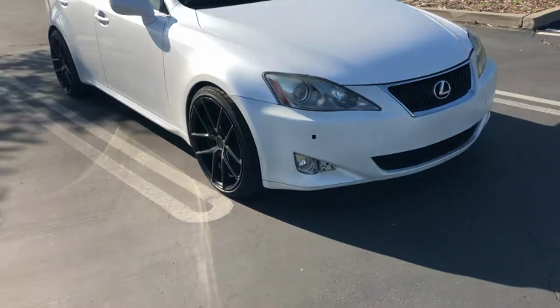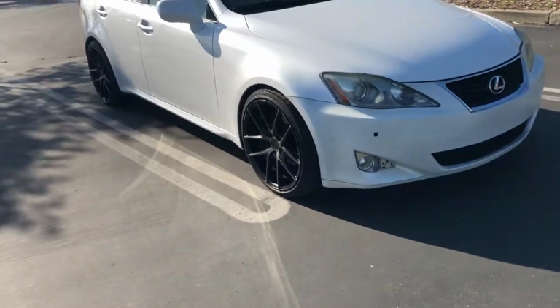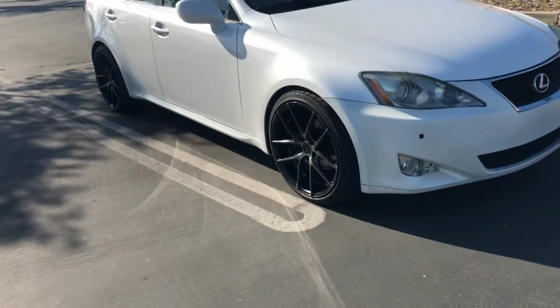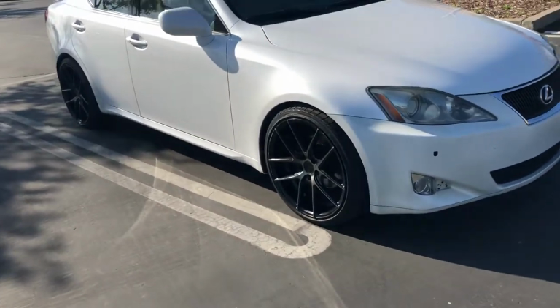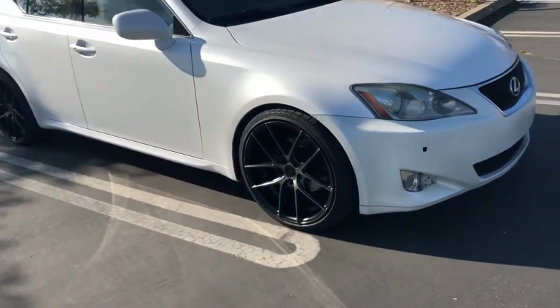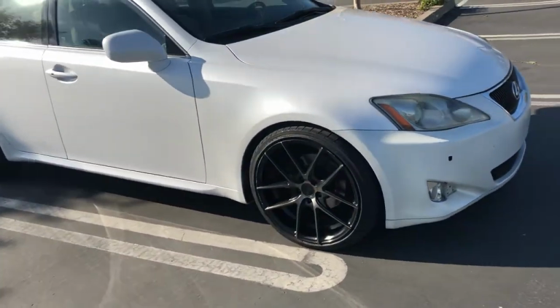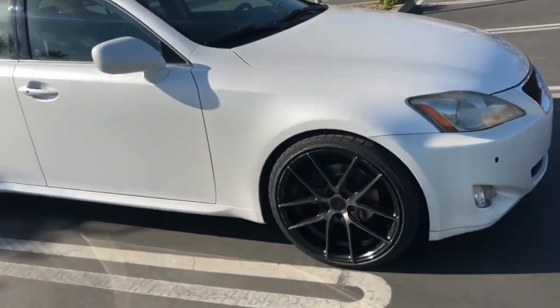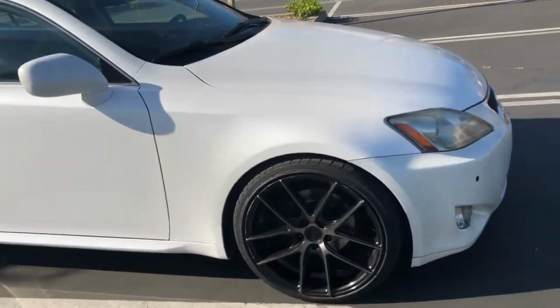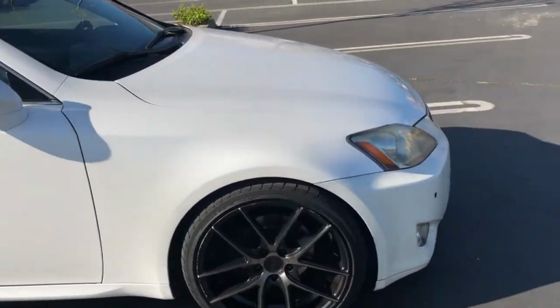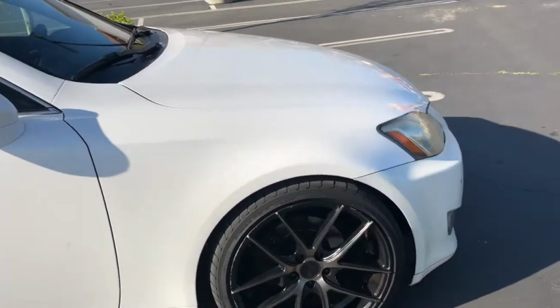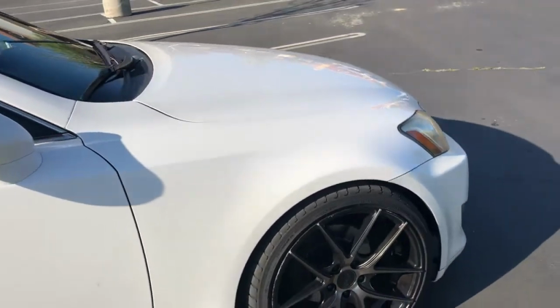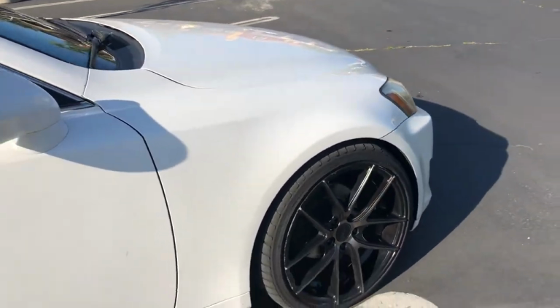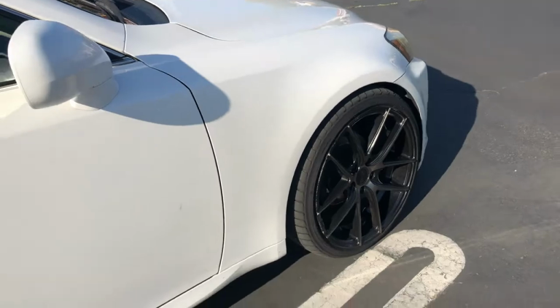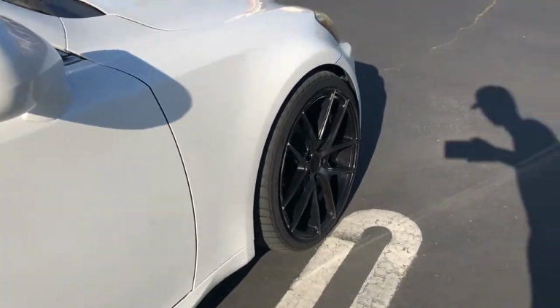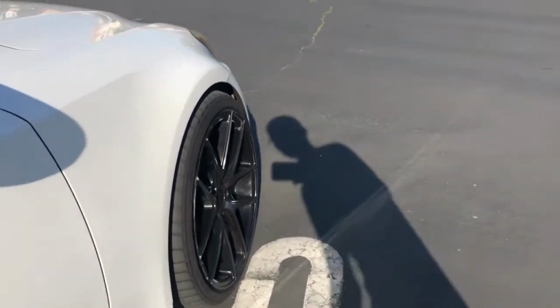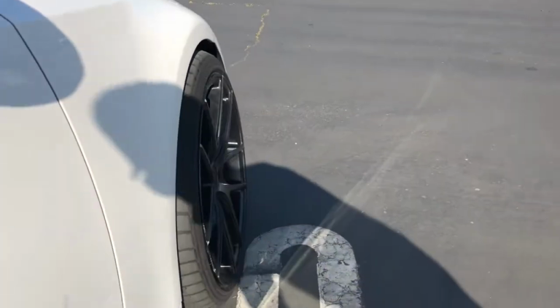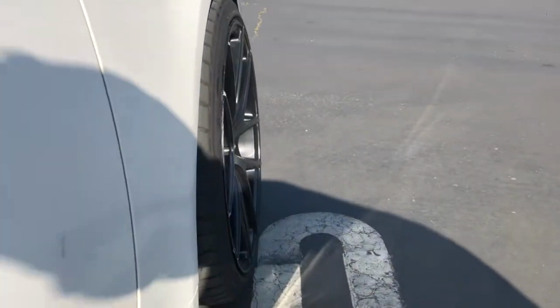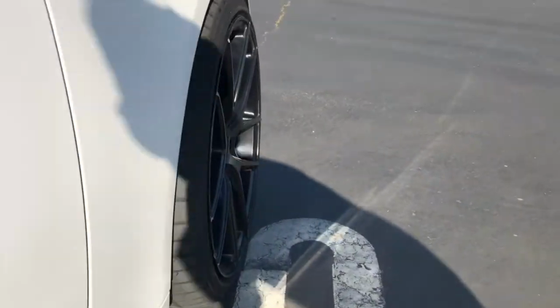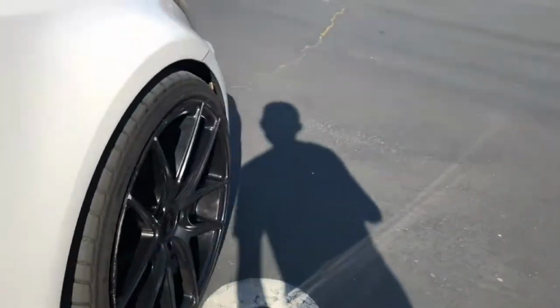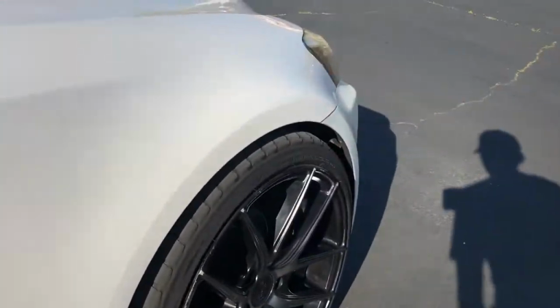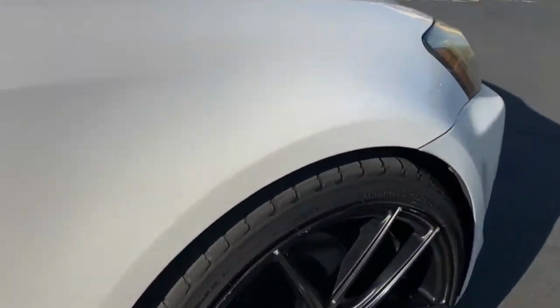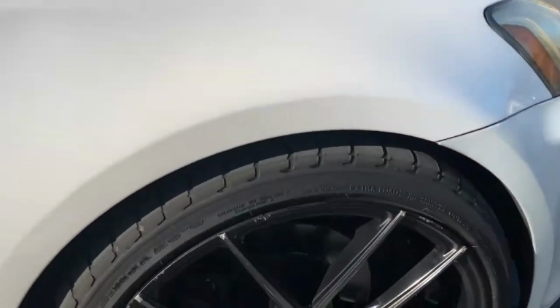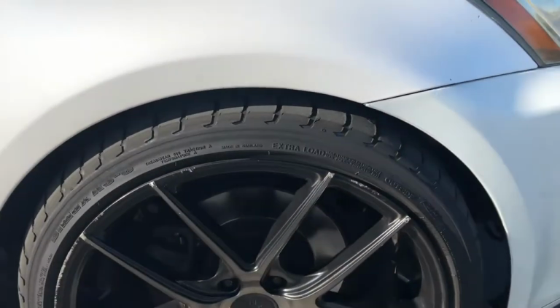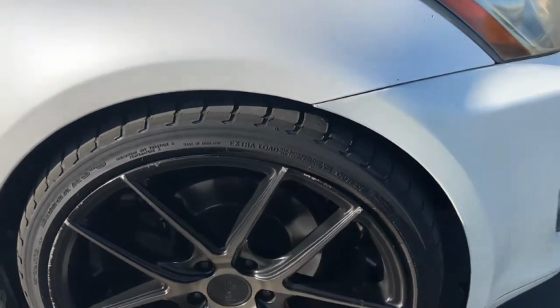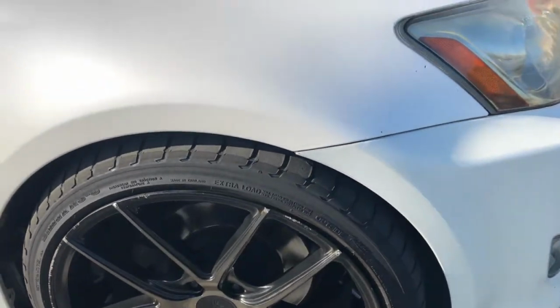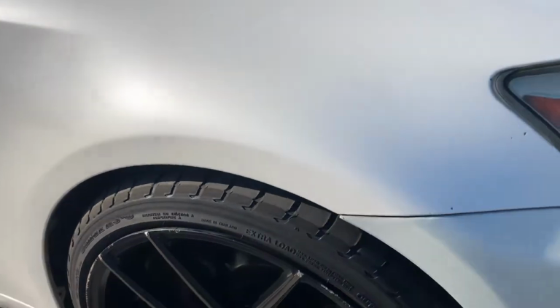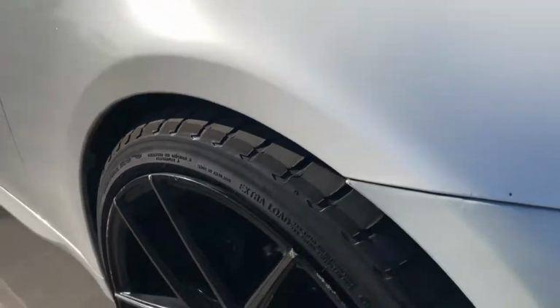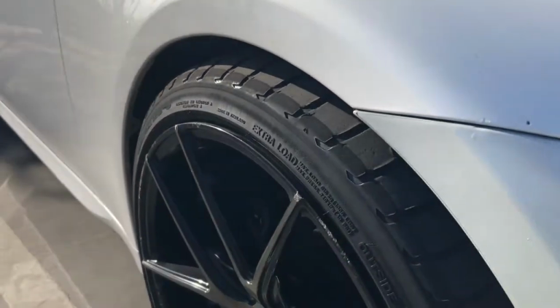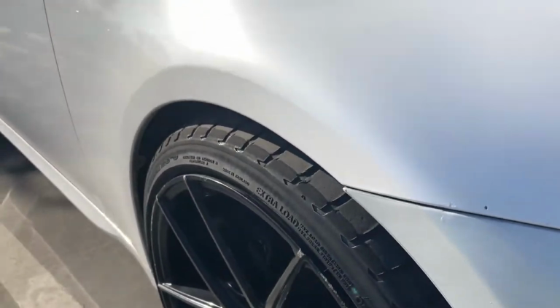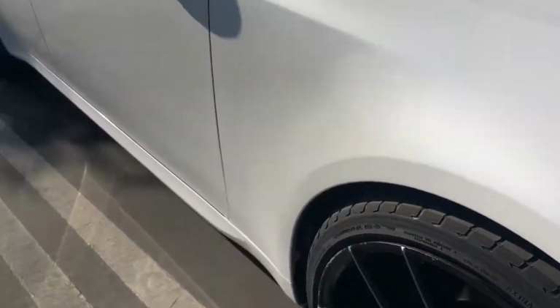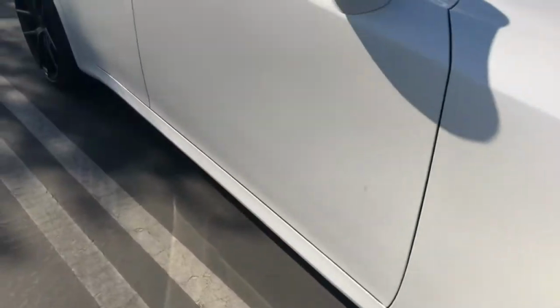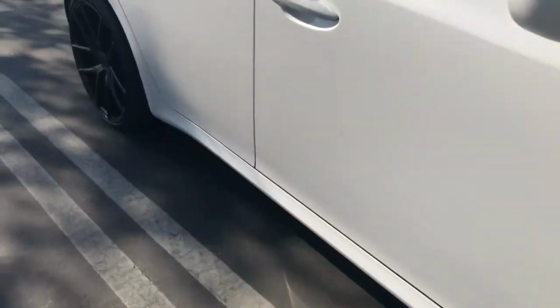All right, here's the update on the IS. Finally got it lowered. I got wheel spacers put on it. It's not perfect, but it's a lot better for sure. It was straight monster trucking before.